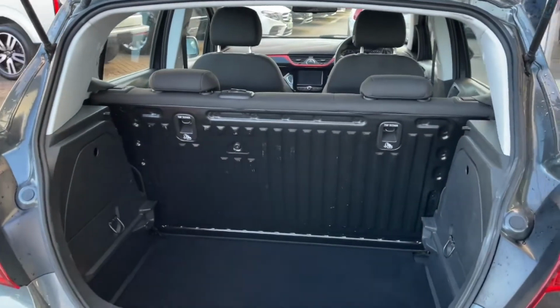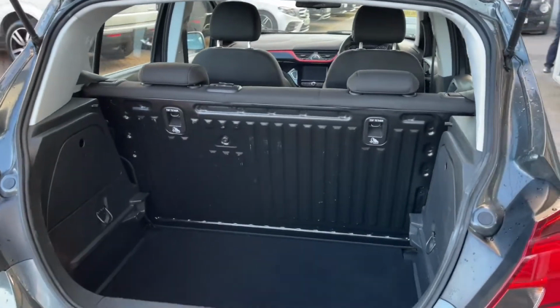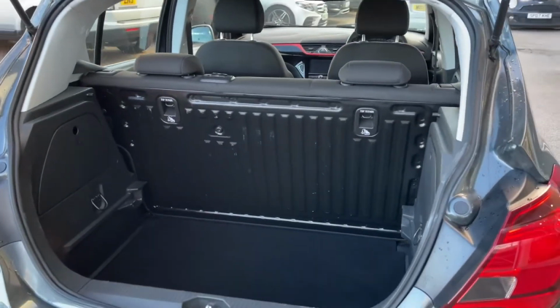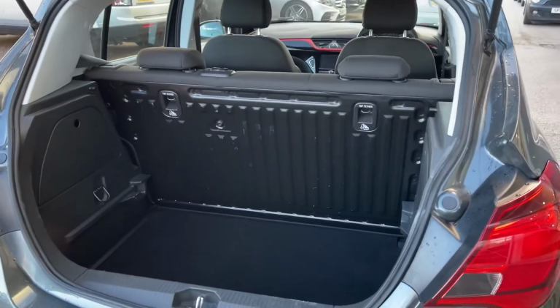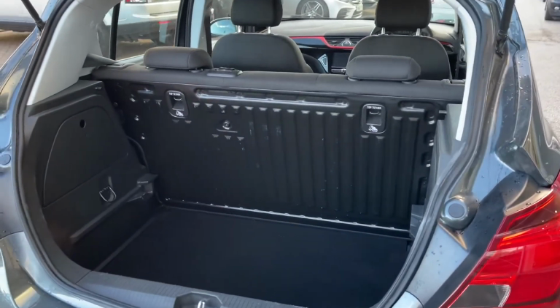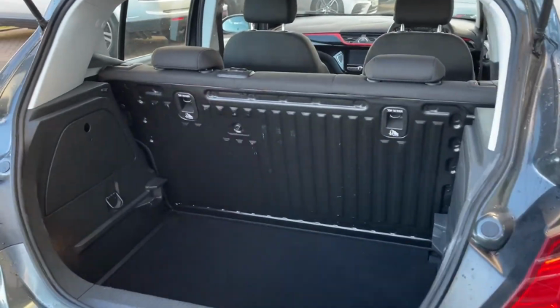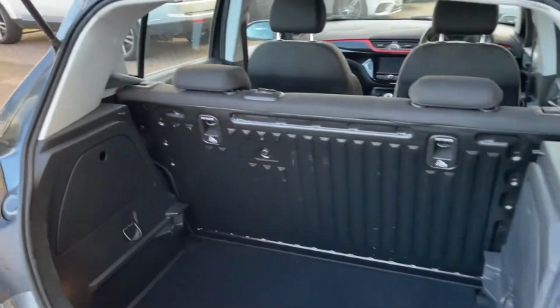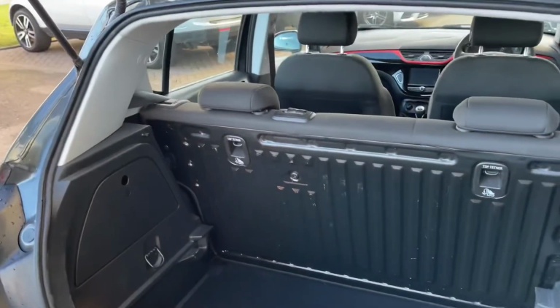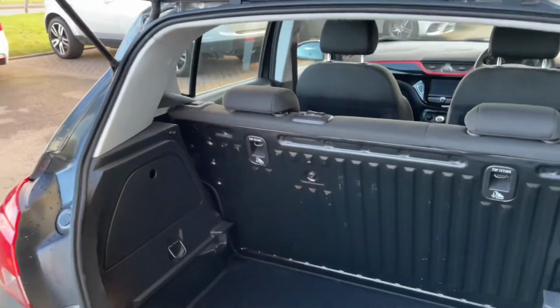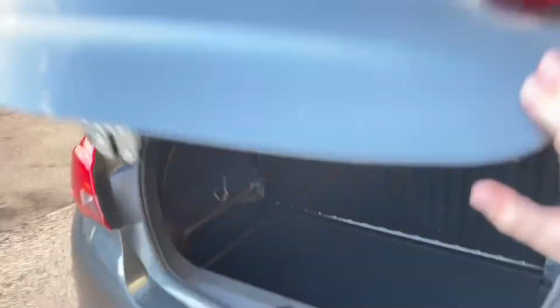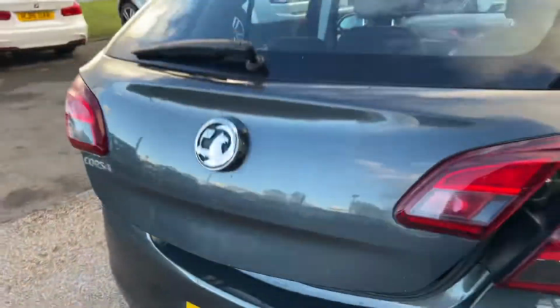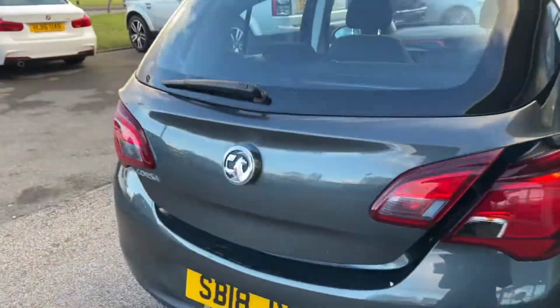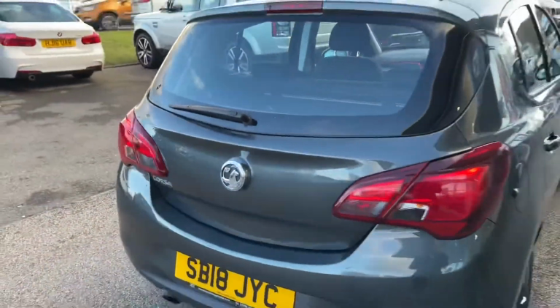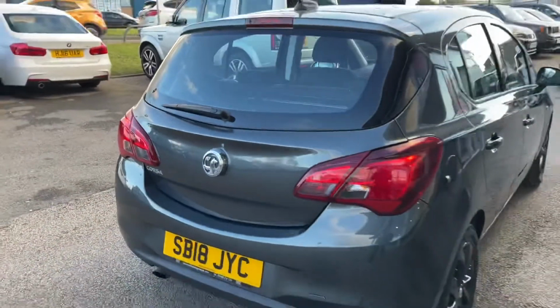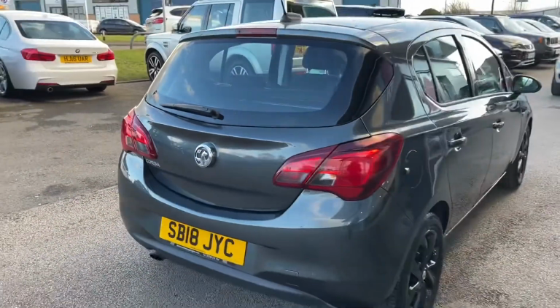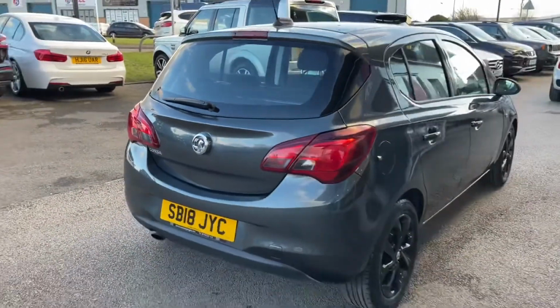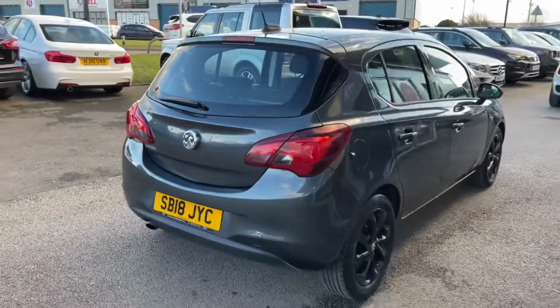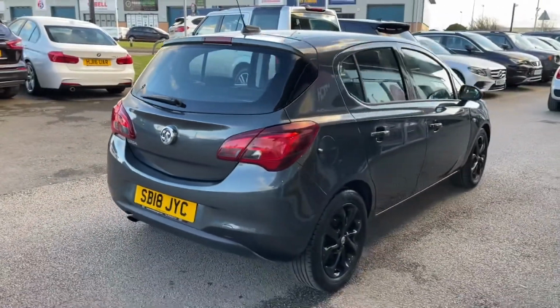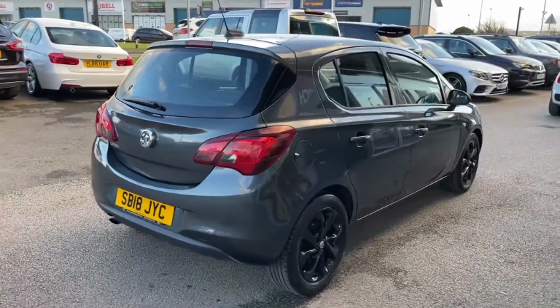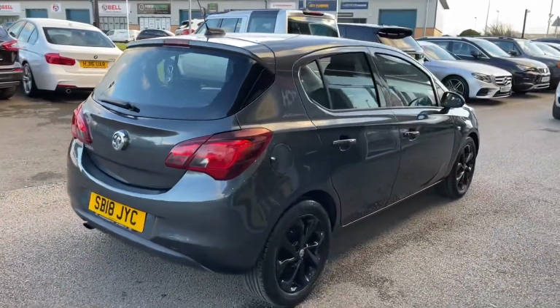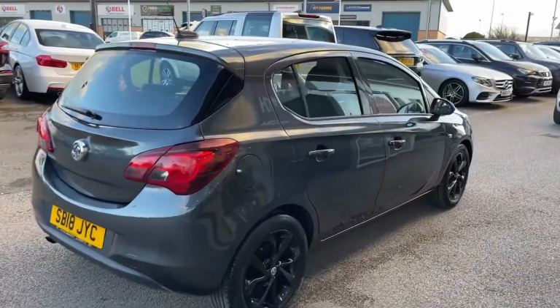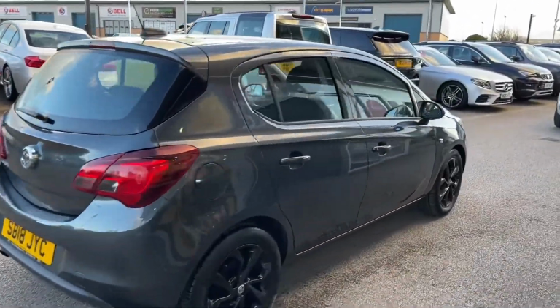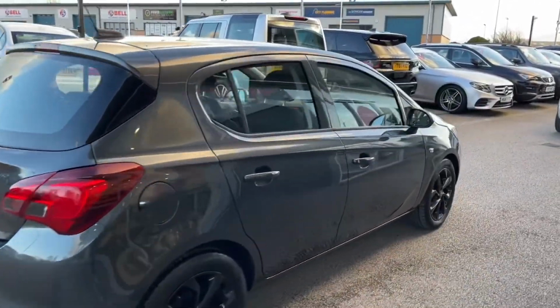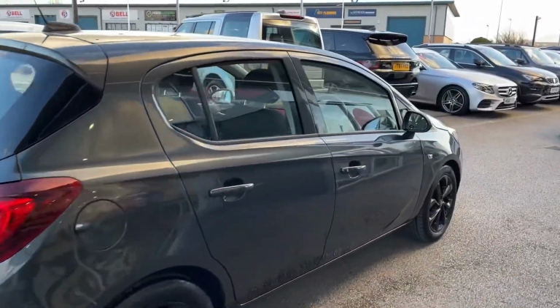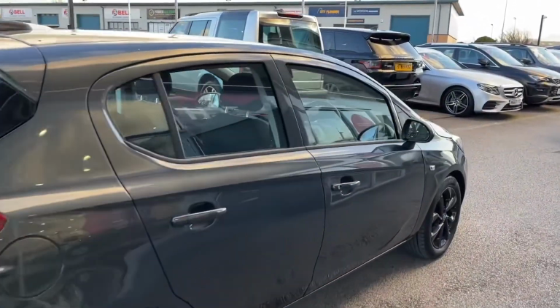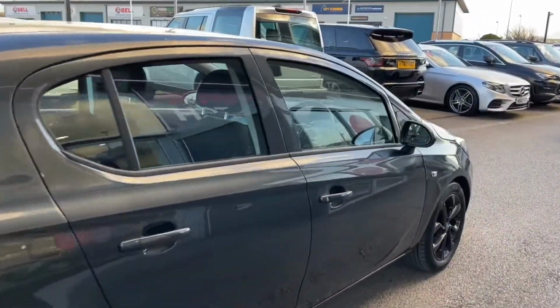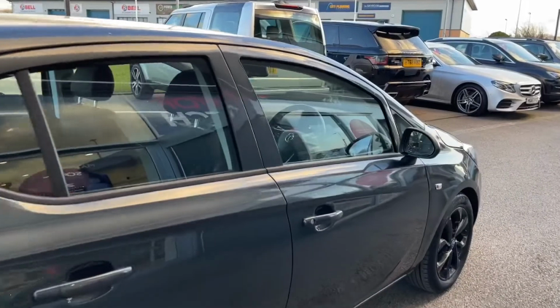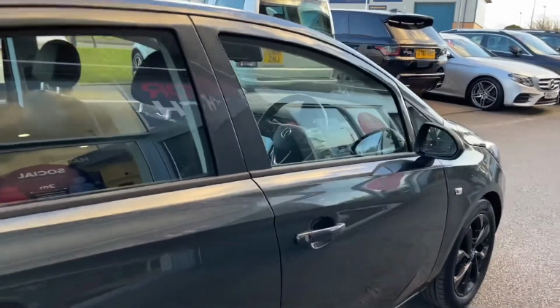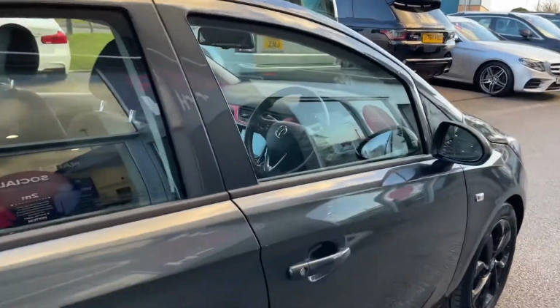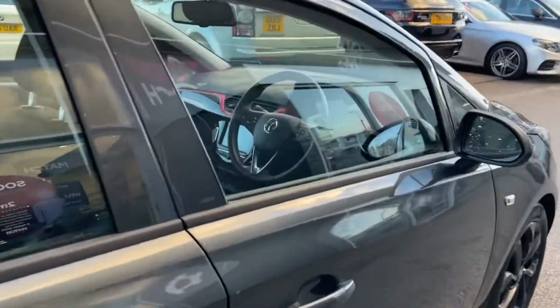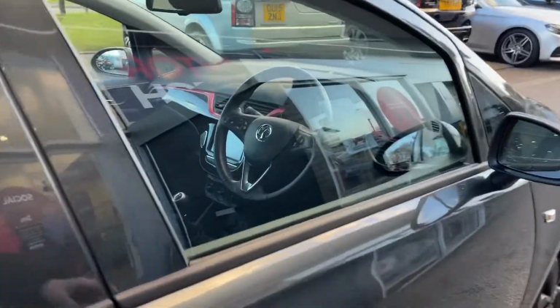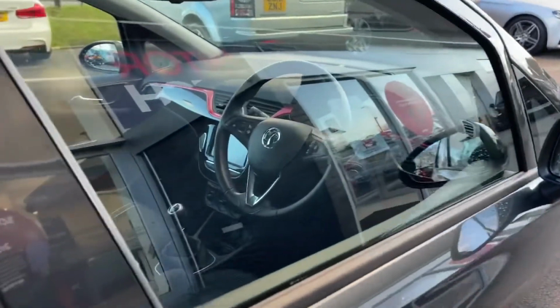If you do need any extra room you can fold your rear seats forward to create an extended boot. Some more information about this car is that it's only had two previous owners, and you'll be able to see they've kept it in superb condition.